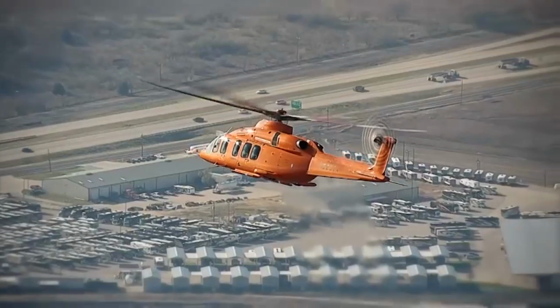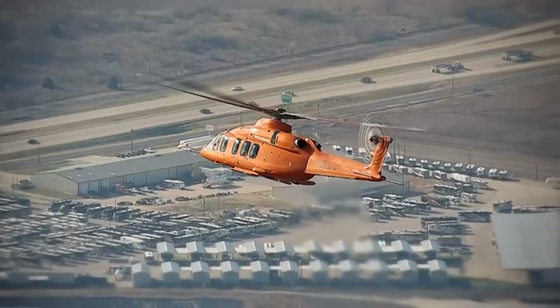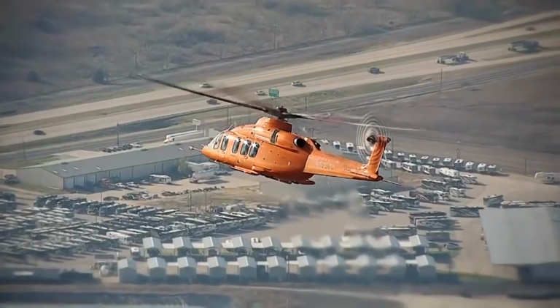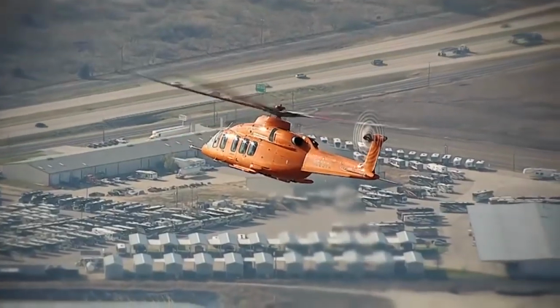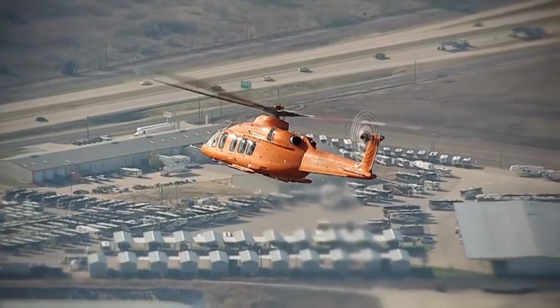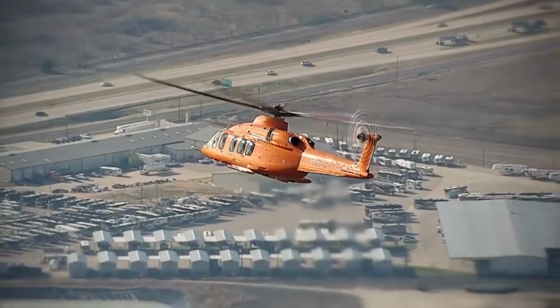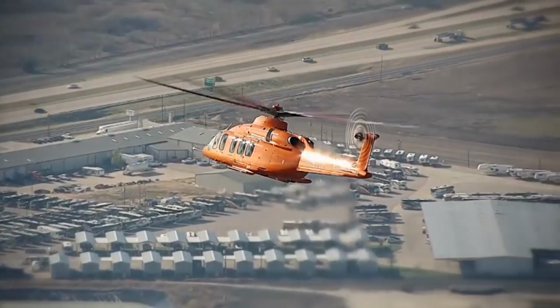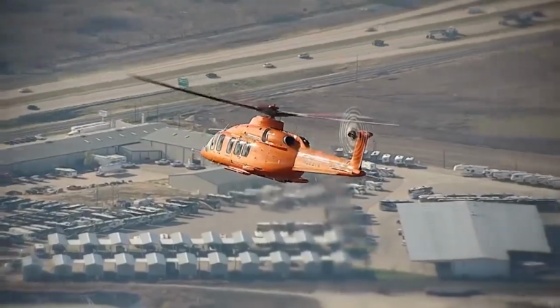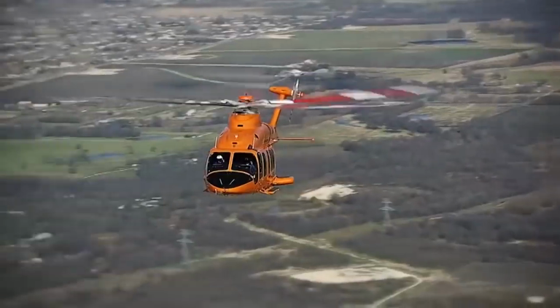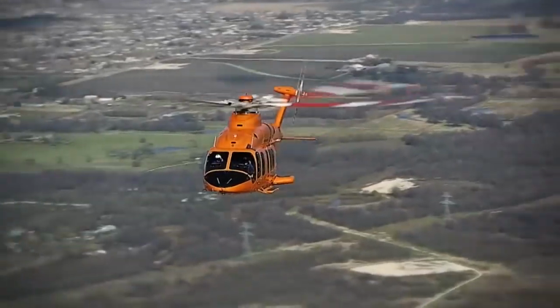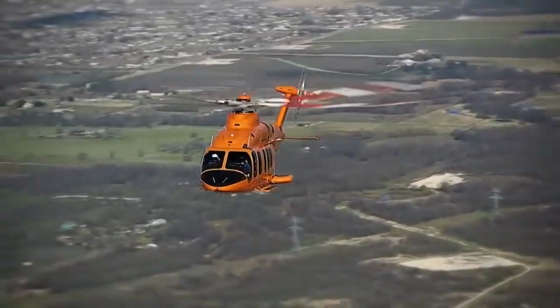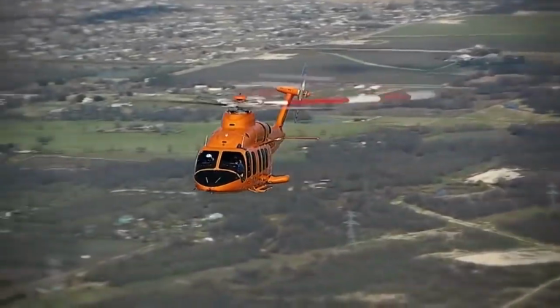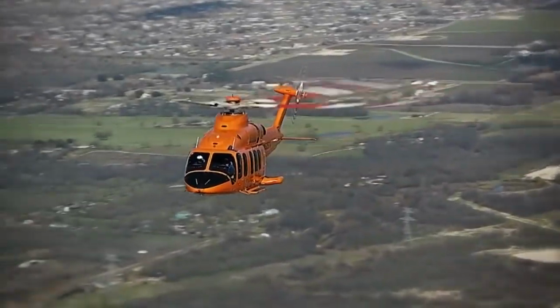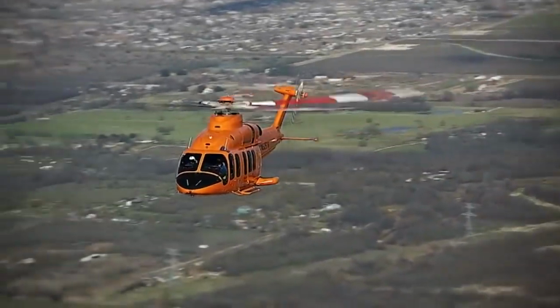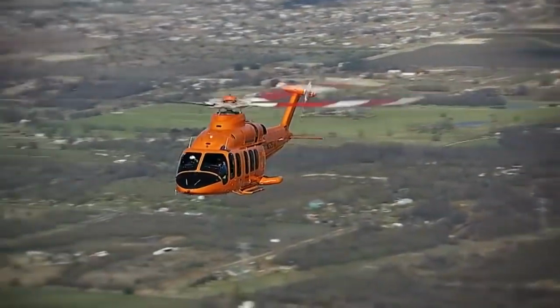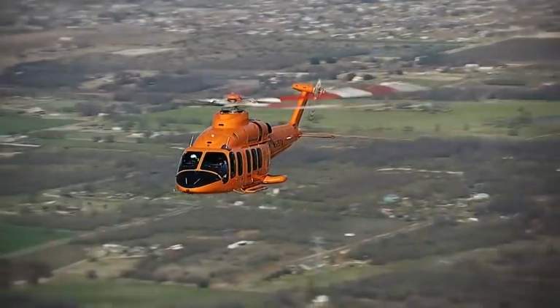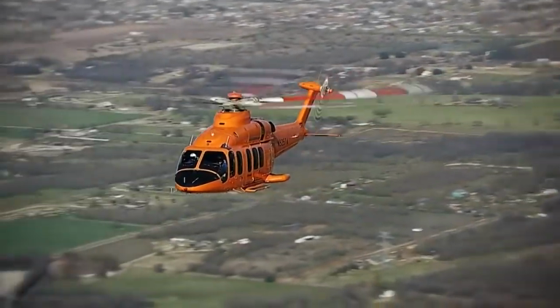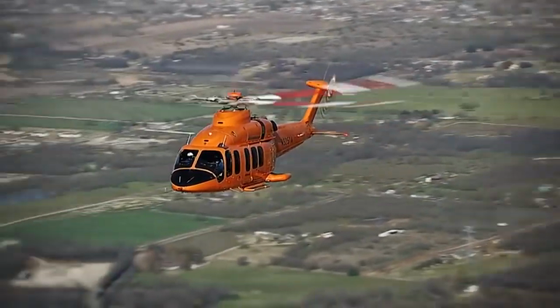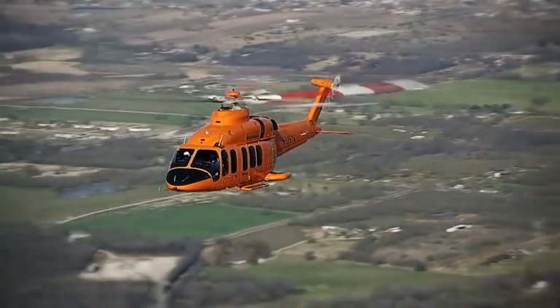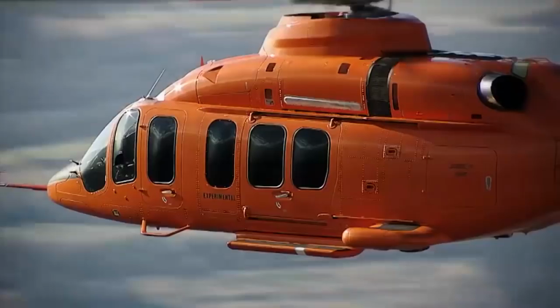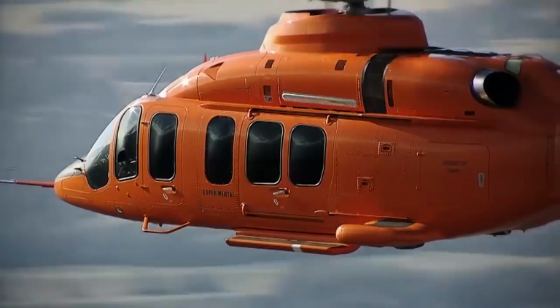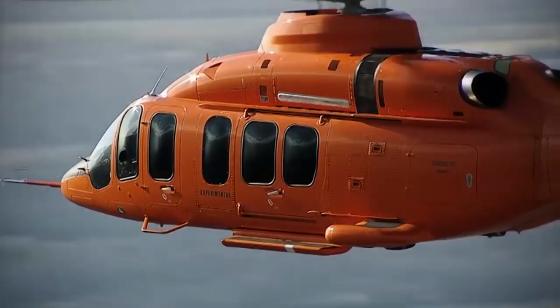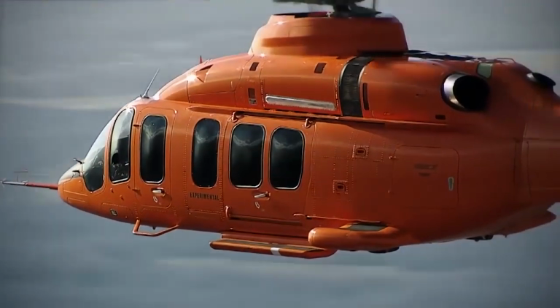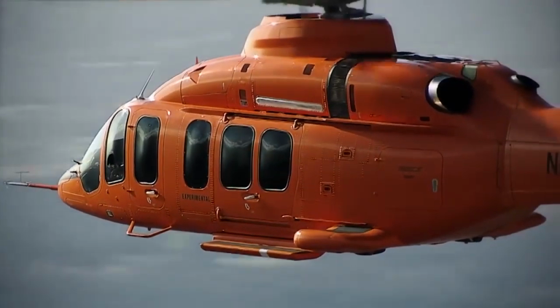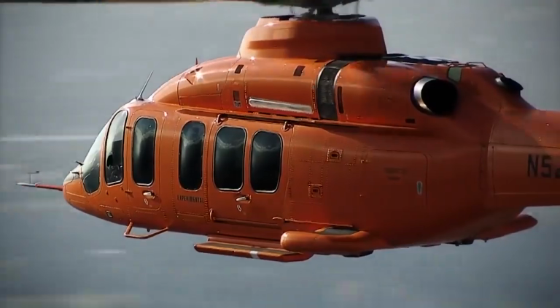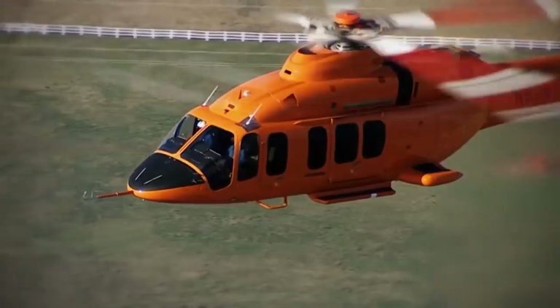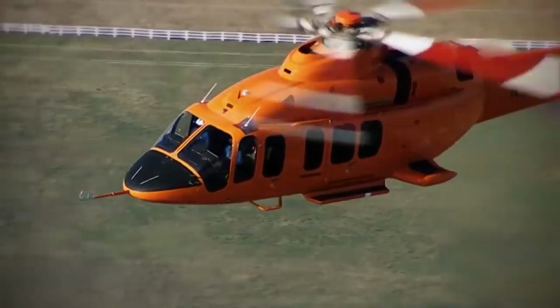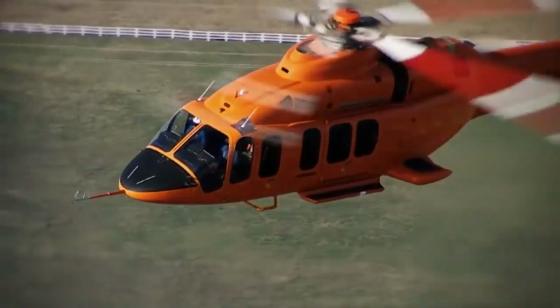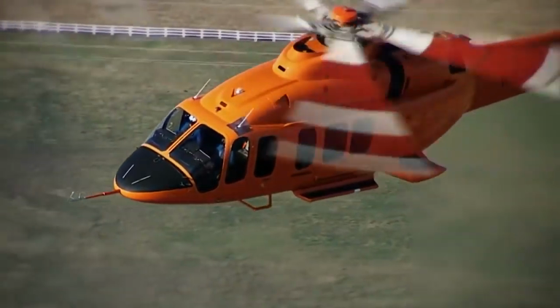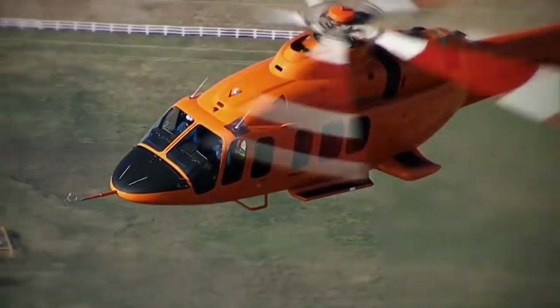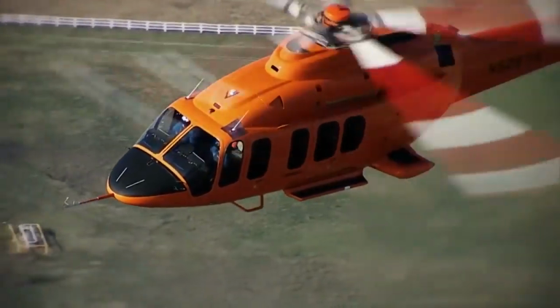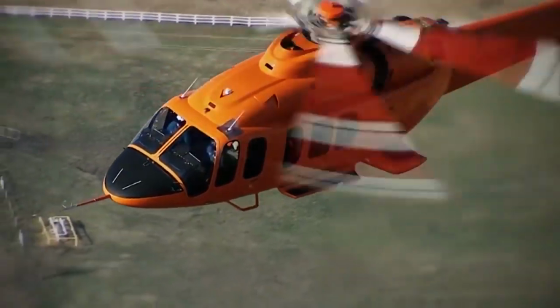The 525 Relentless has a main rotor with five blades and can carry 16 passengers at once as well as two crew members. You can buy it for $15 million.